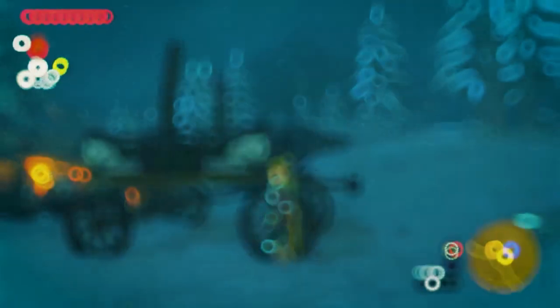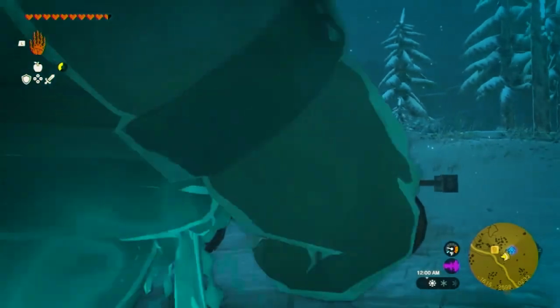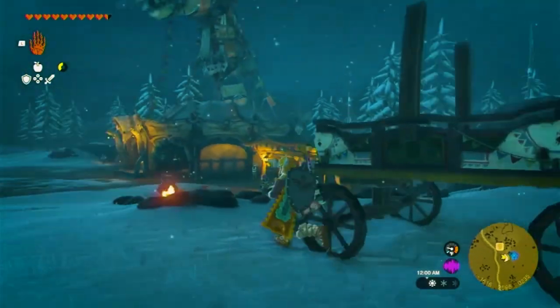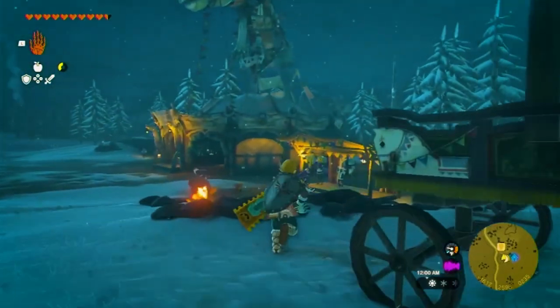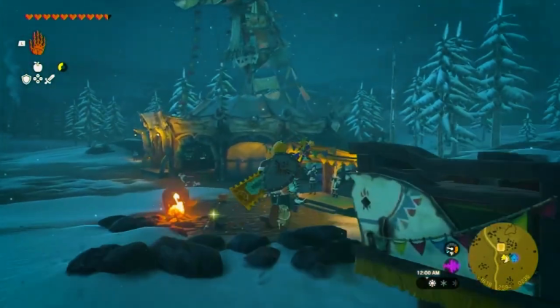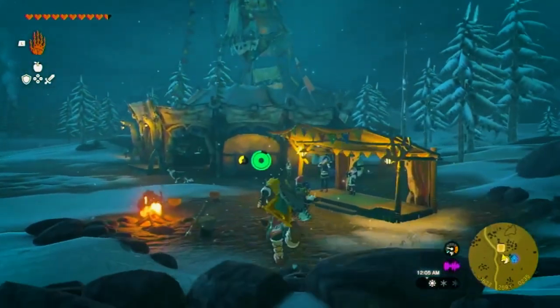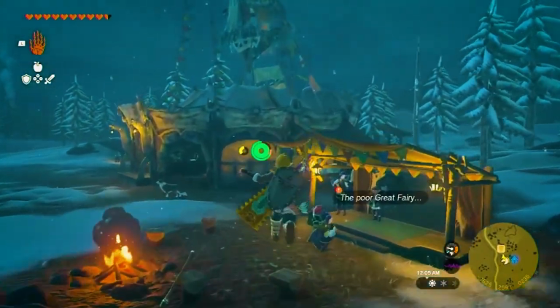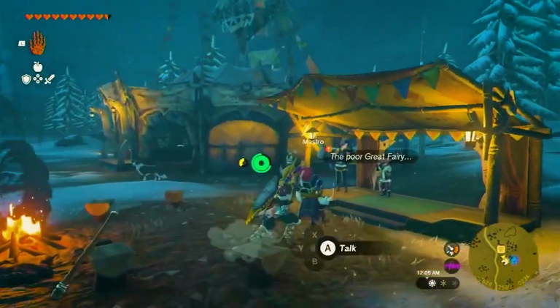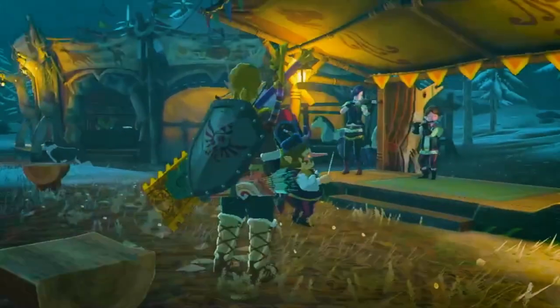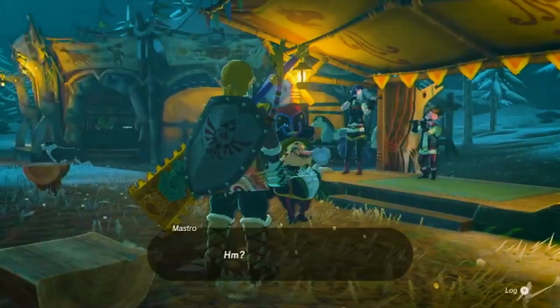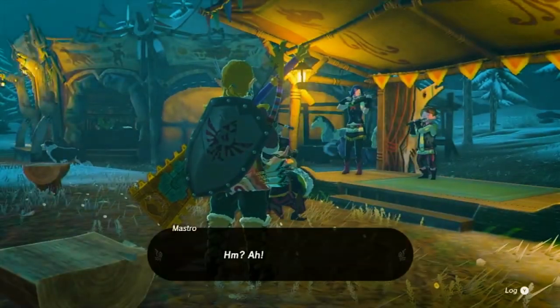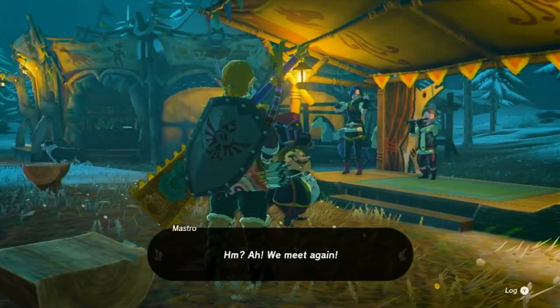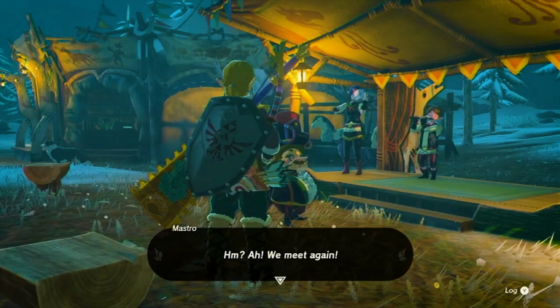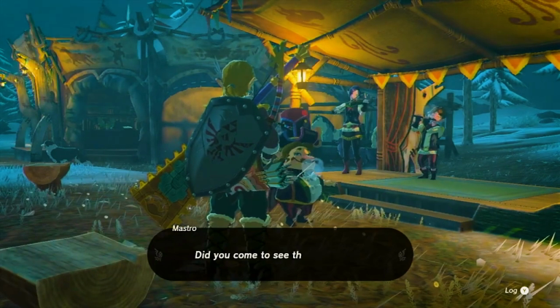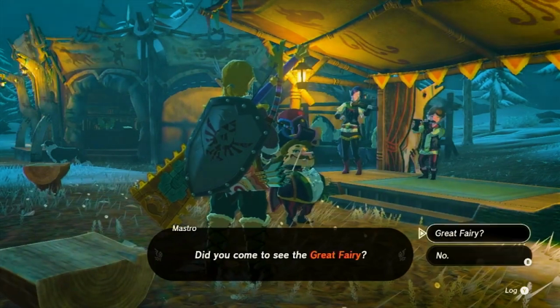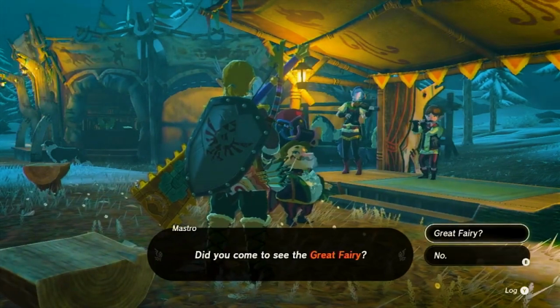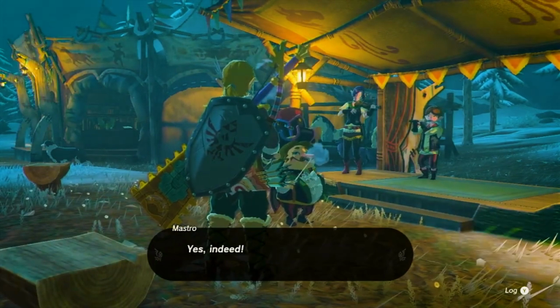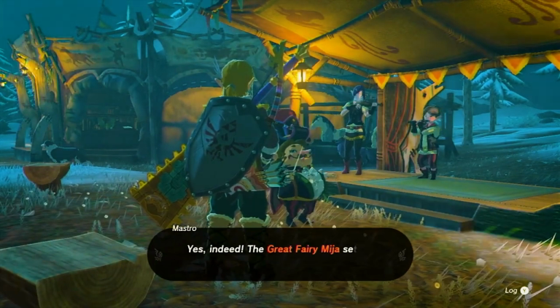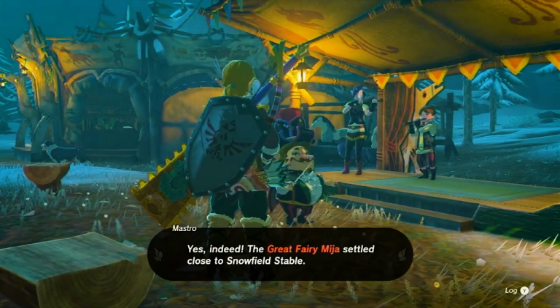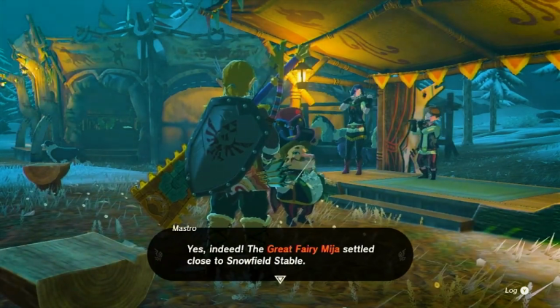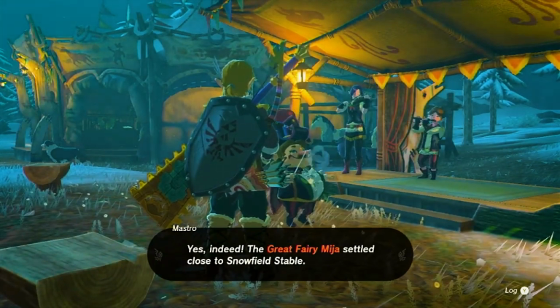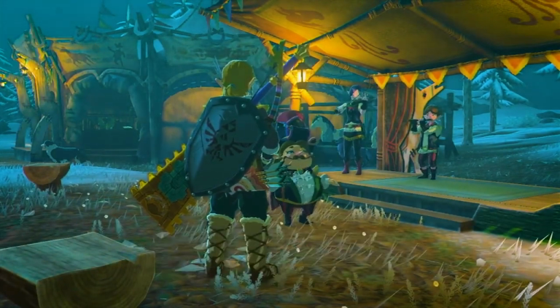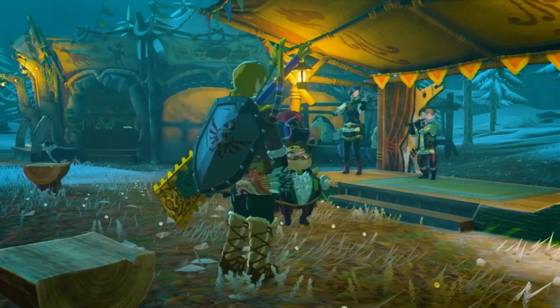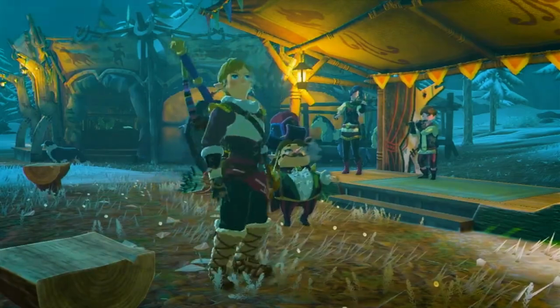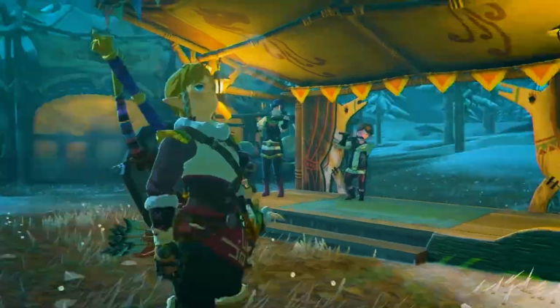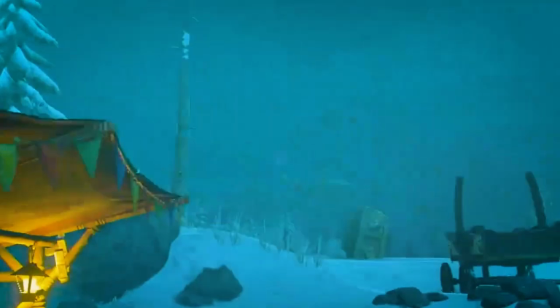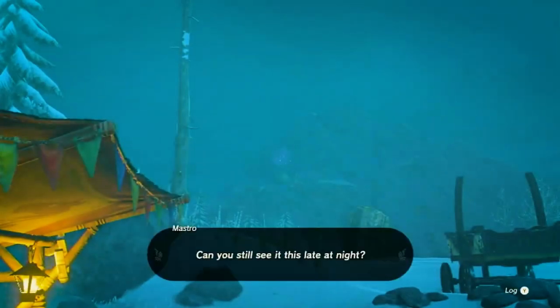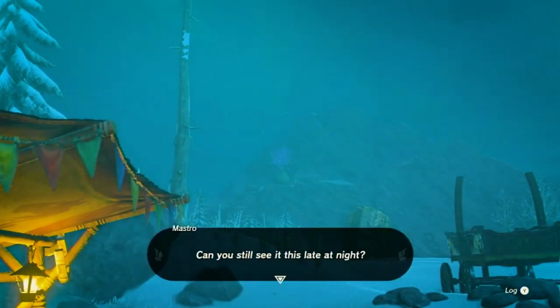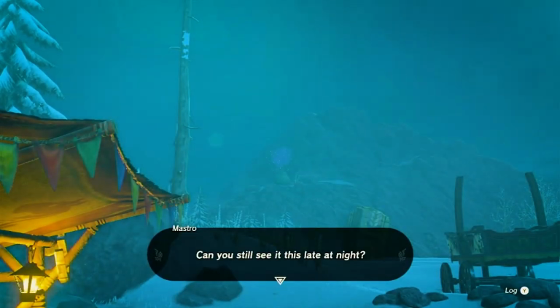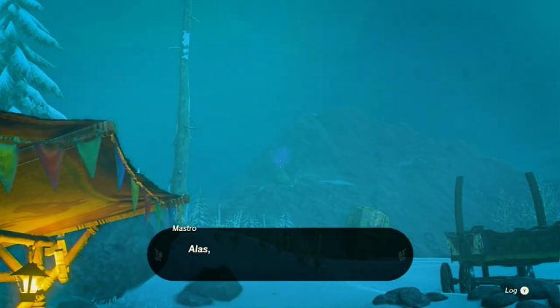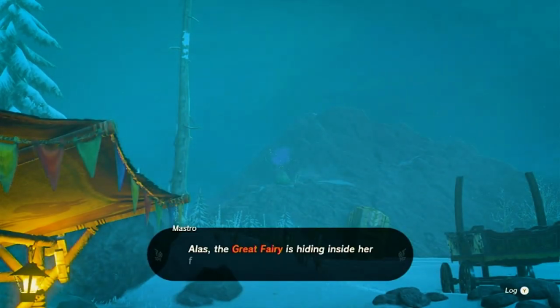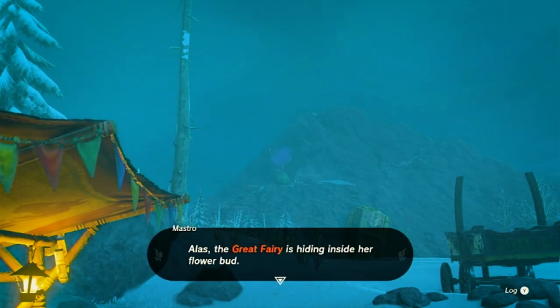To initiate the Serenade to Misha side adventure, head over to Snowfield Stable, located in the South Tabantha Snowfield. If you've conquered the challenging Arochium Shrine, you can conveniently warp there. Otherwise, glide east from Piquita Stone Grove.